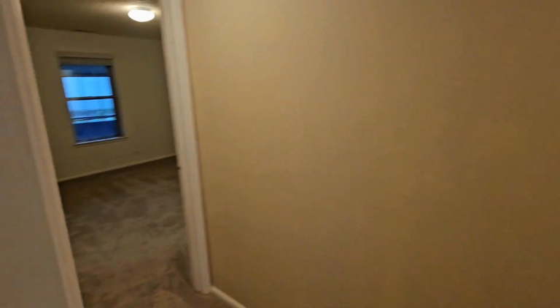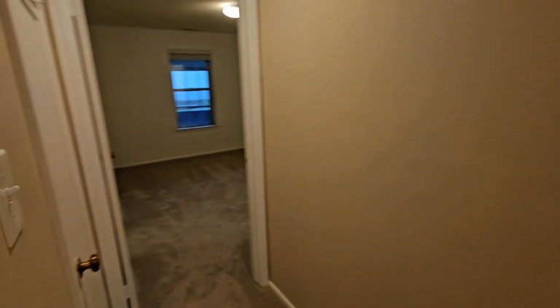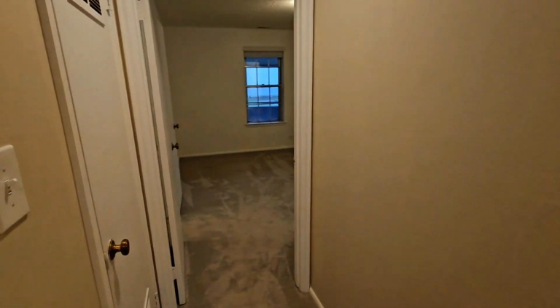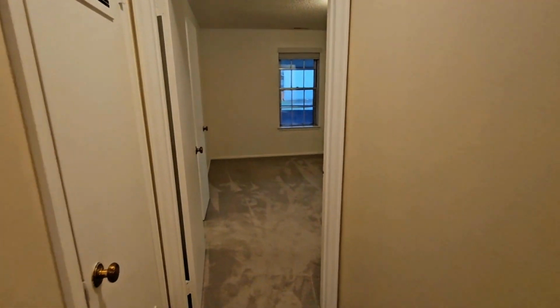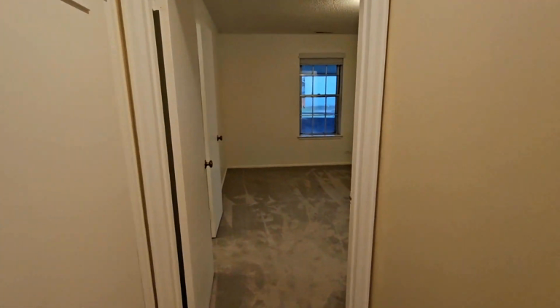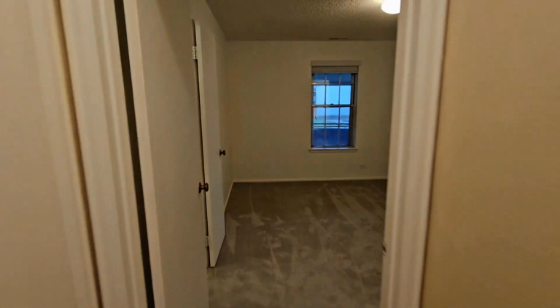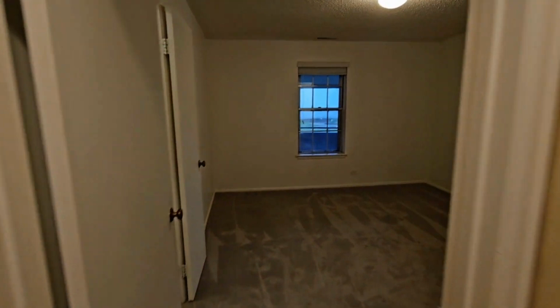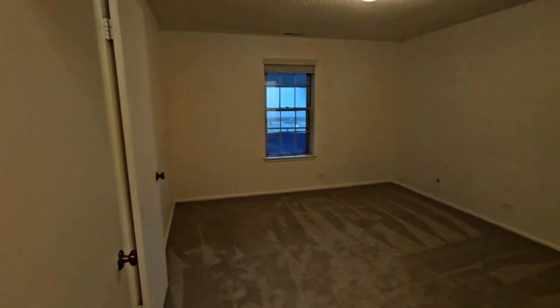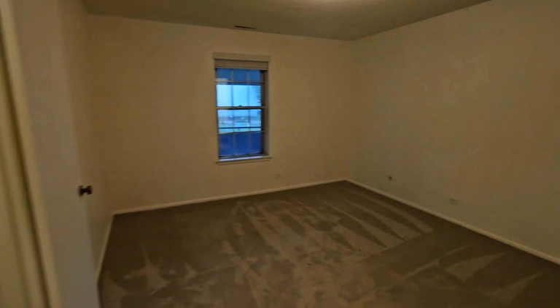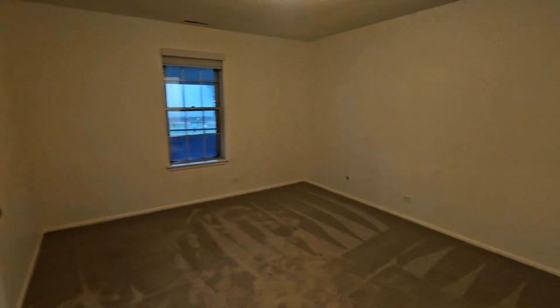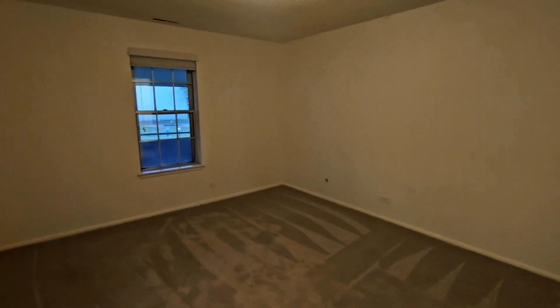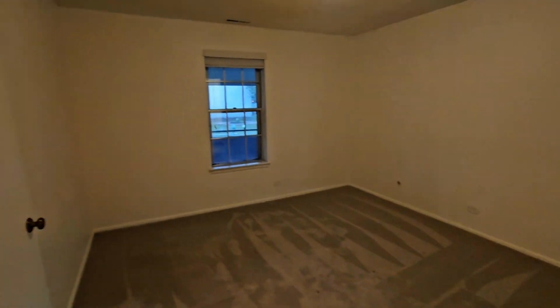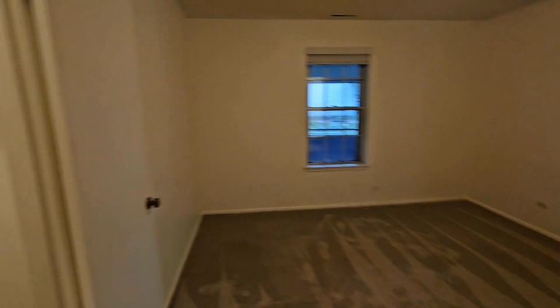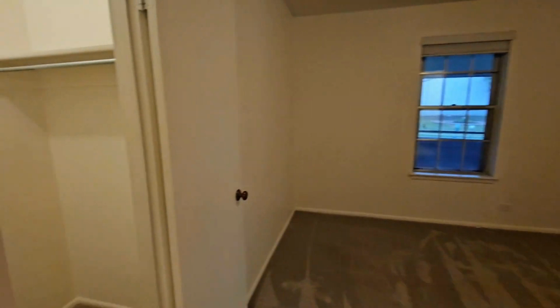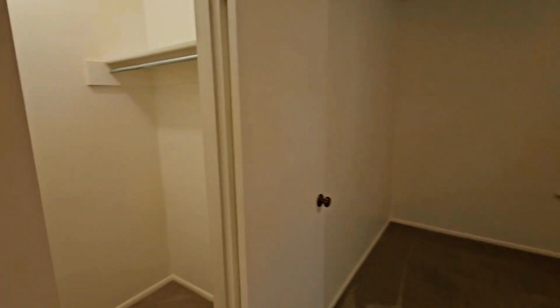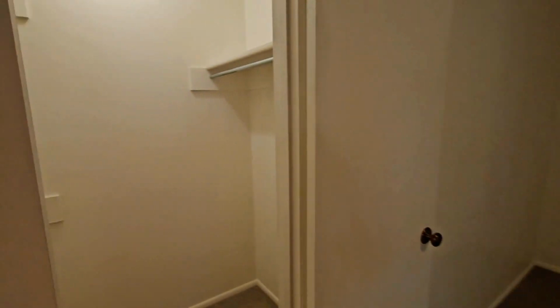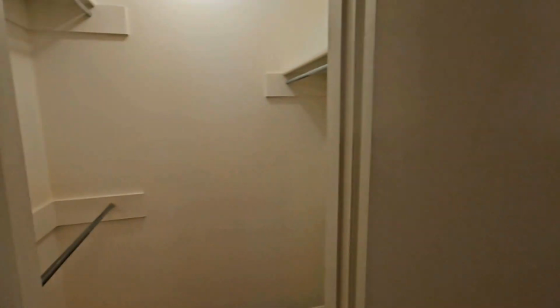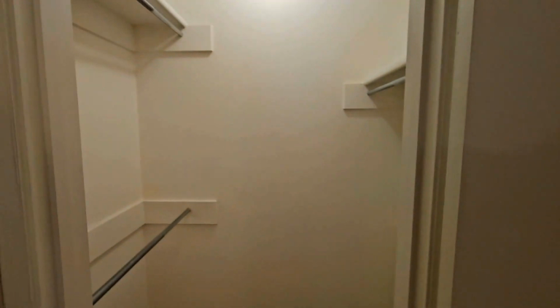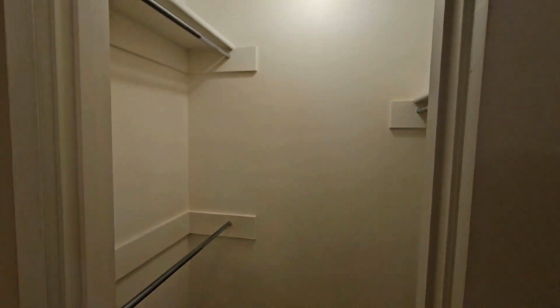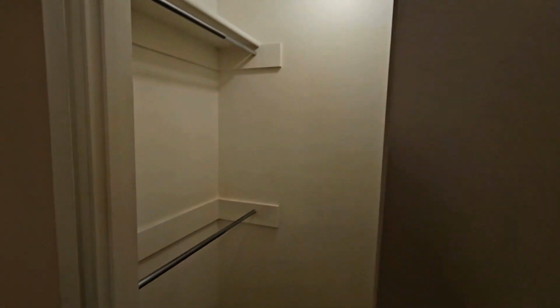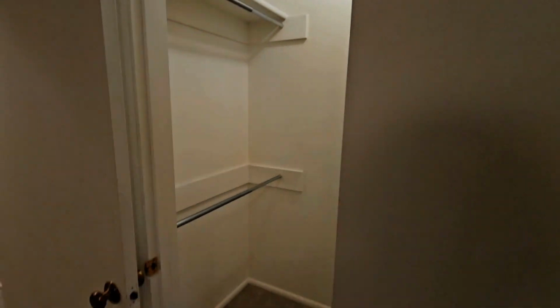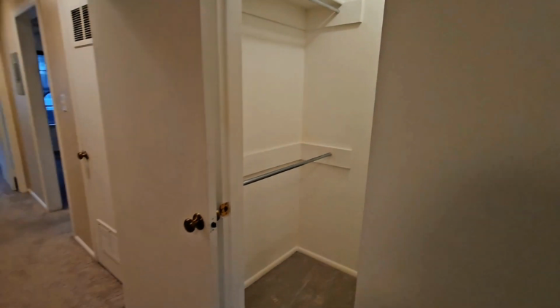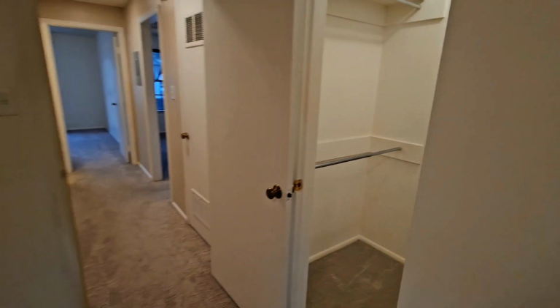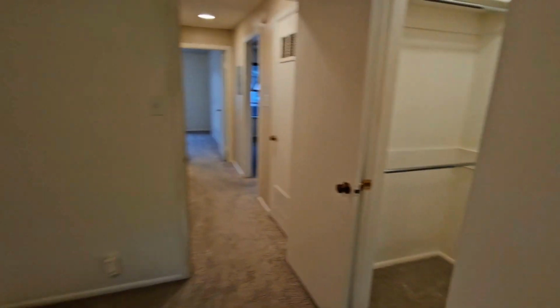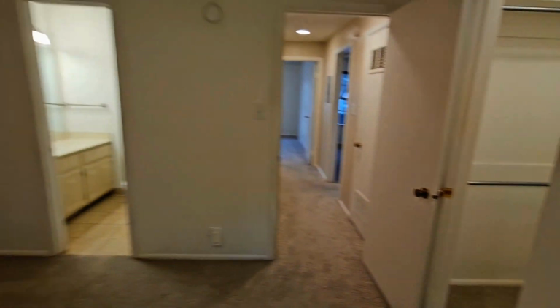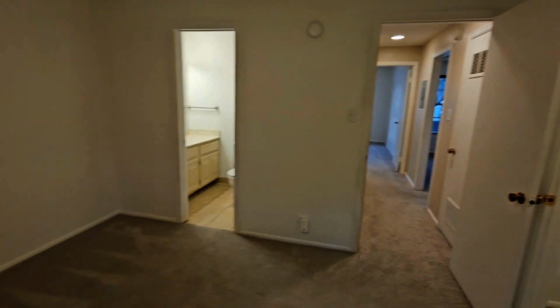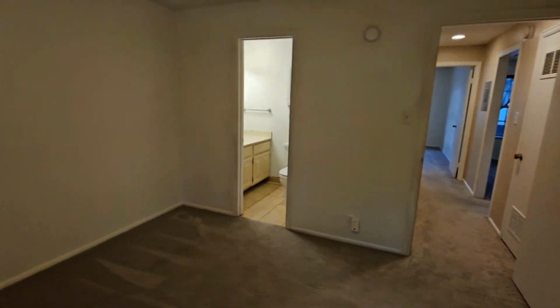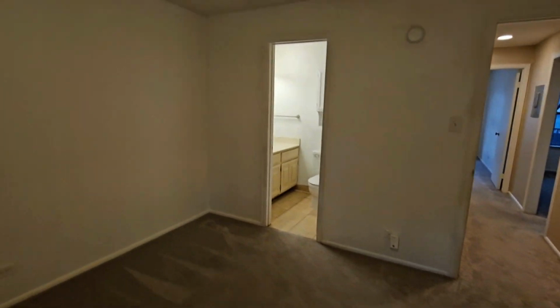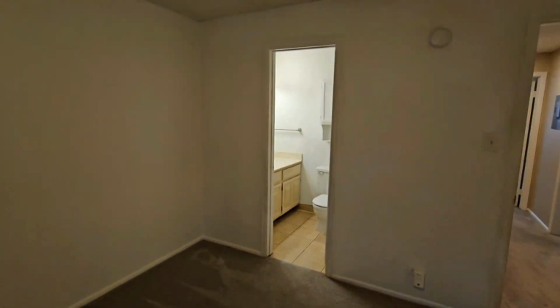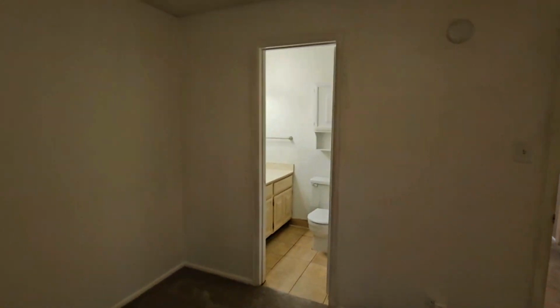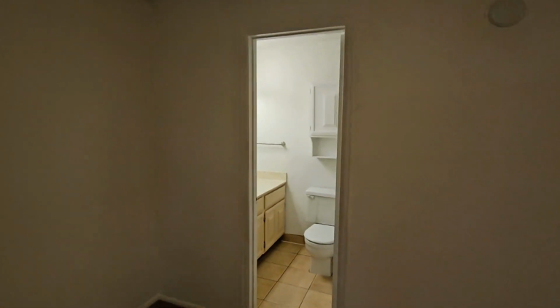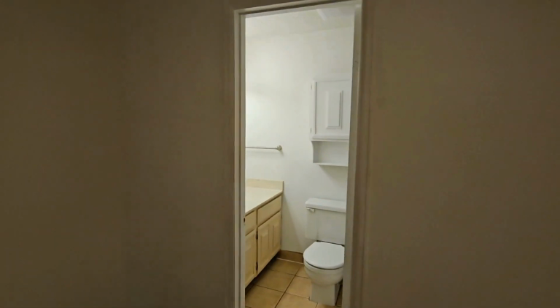Heading down the hallway to our left, this is going to be the master bedroom. This bedroom is going to have a walk-in closet, as well as an en-suite bathroom.